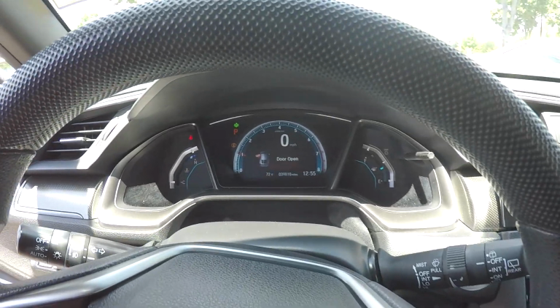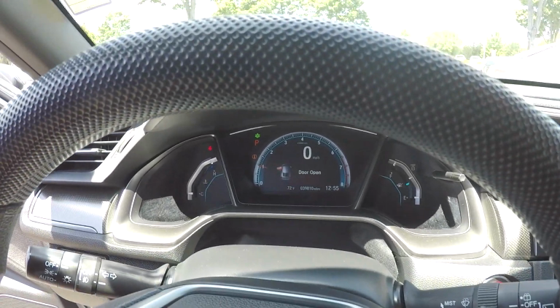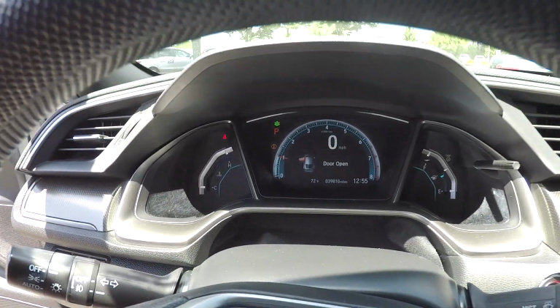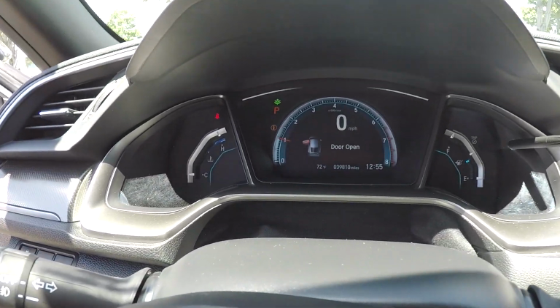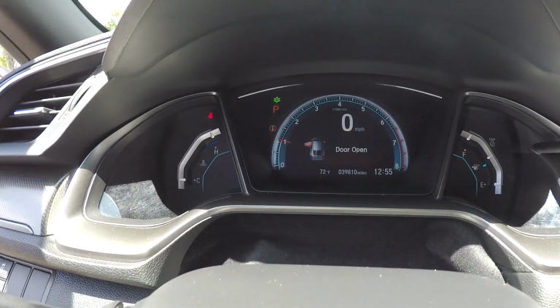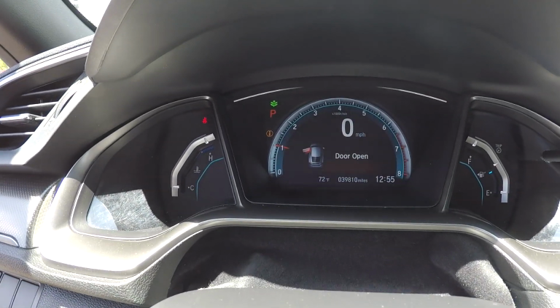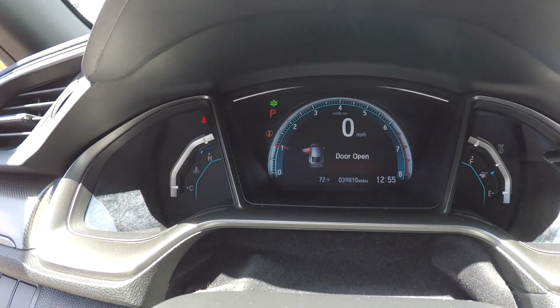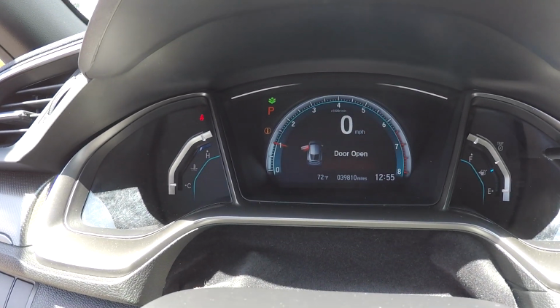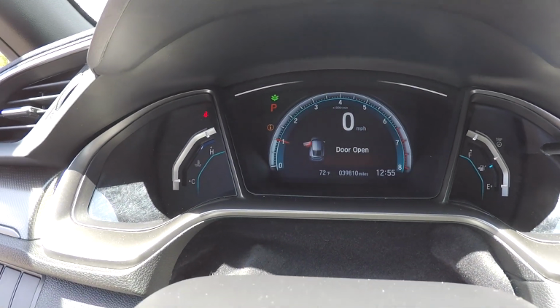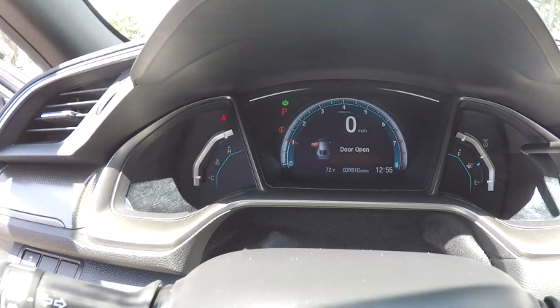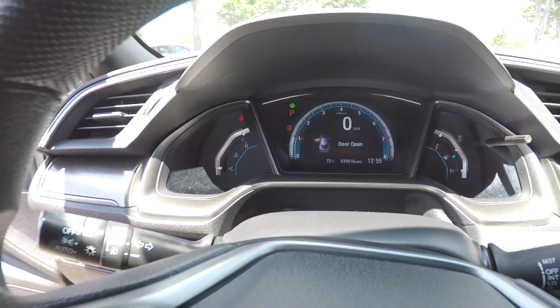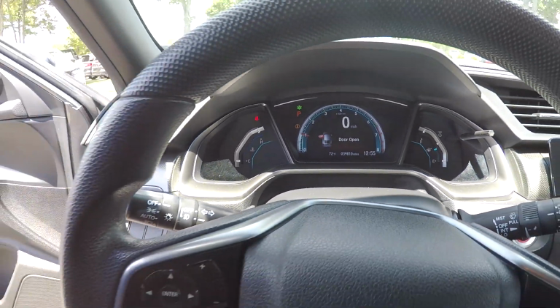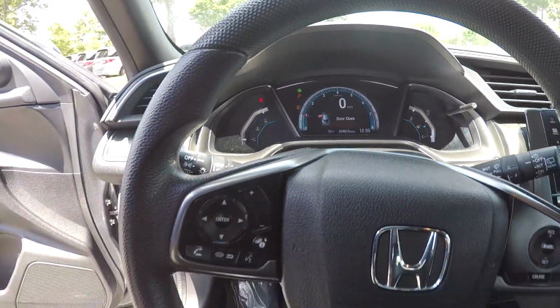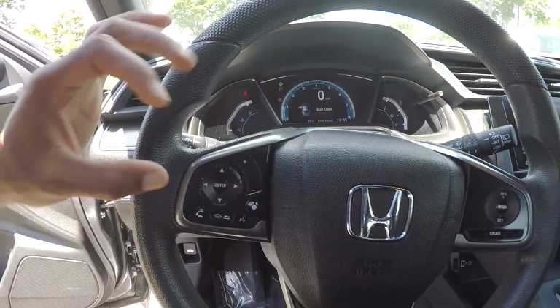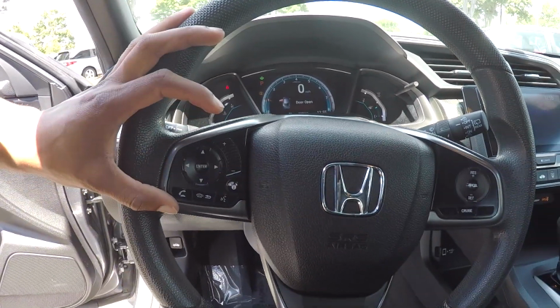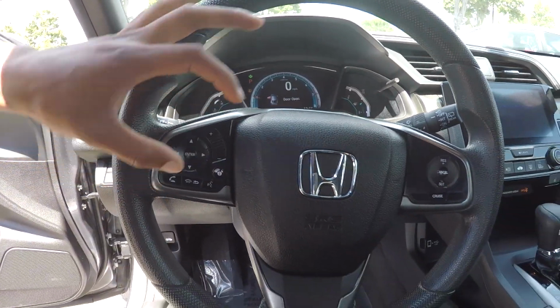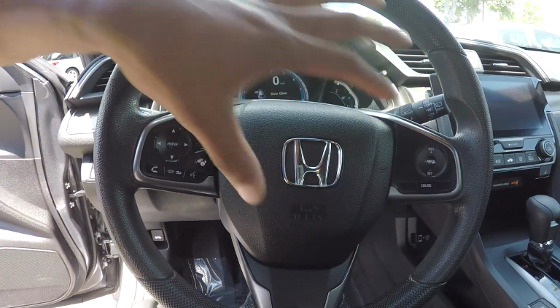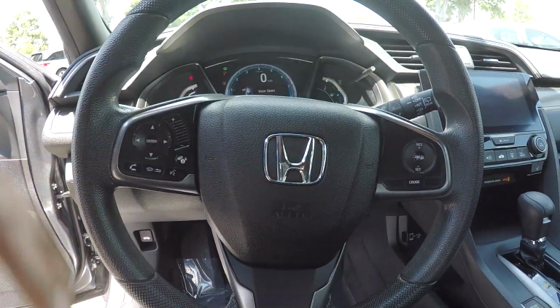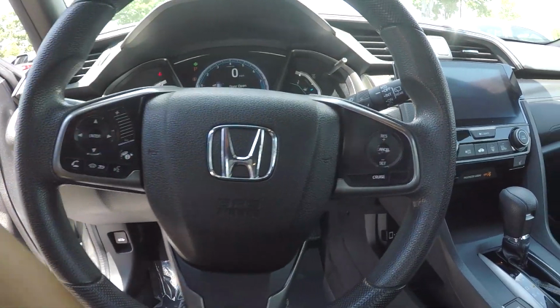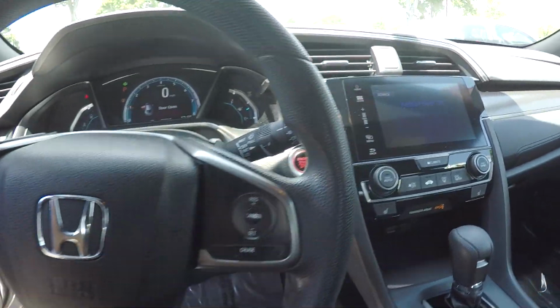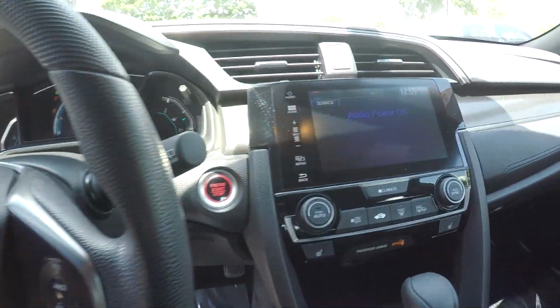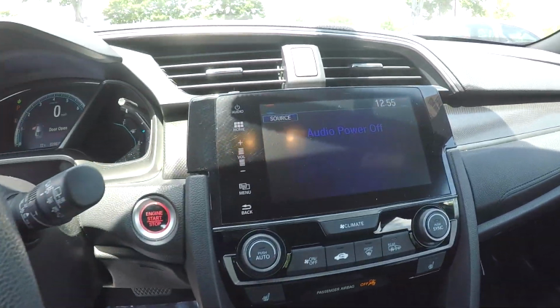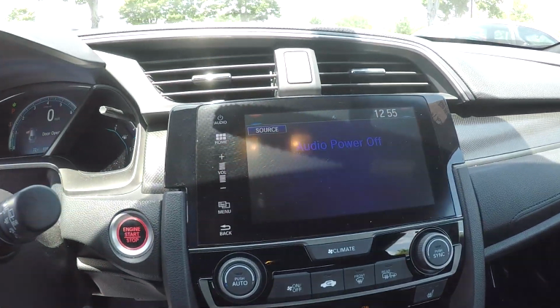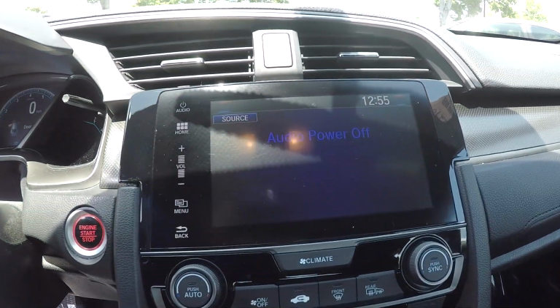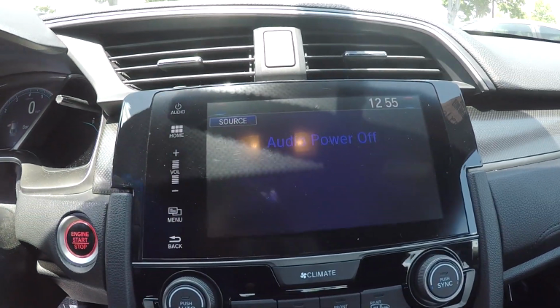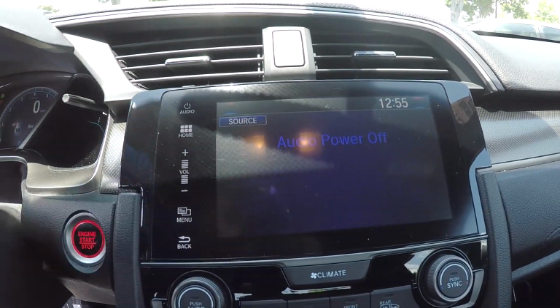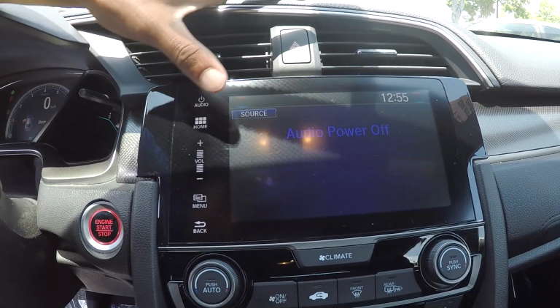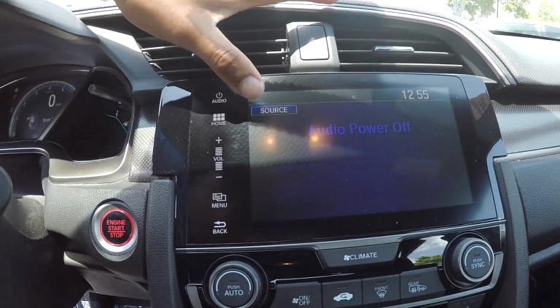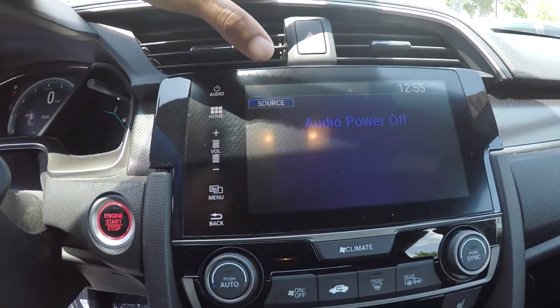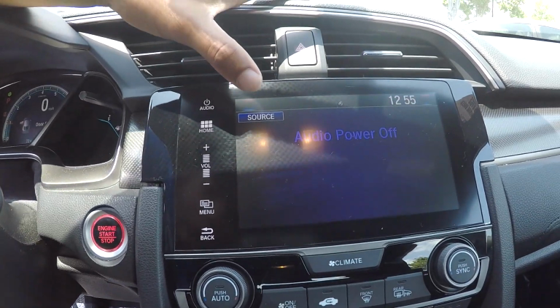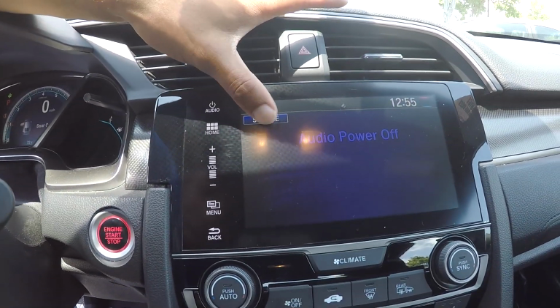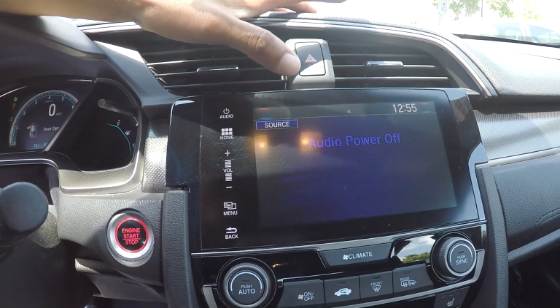Just going to come in here and check out your odometer — you are going to have 39,810 on the dash. A couple of control options right here on your steering wheel. You can look over here at your main display screen. This is going to be where you see your backup camera displayed.